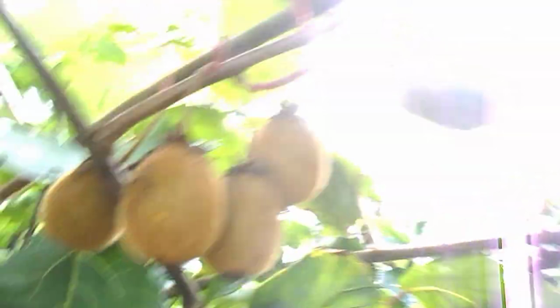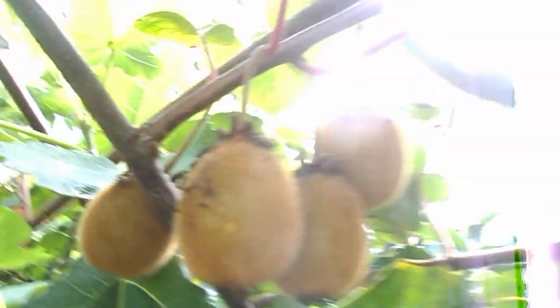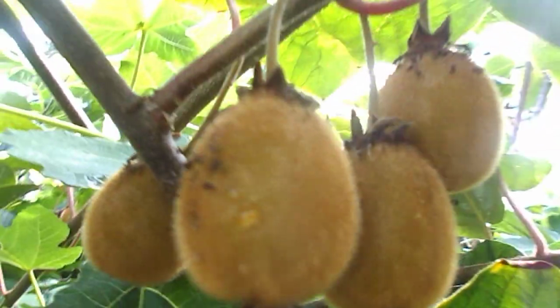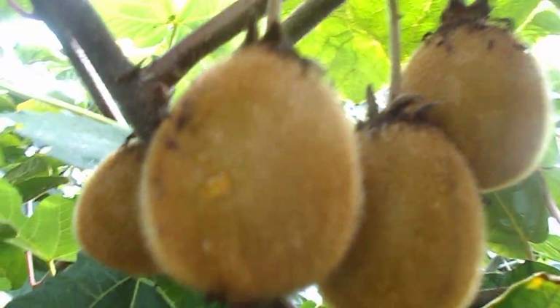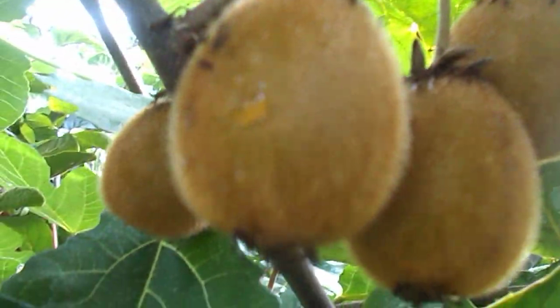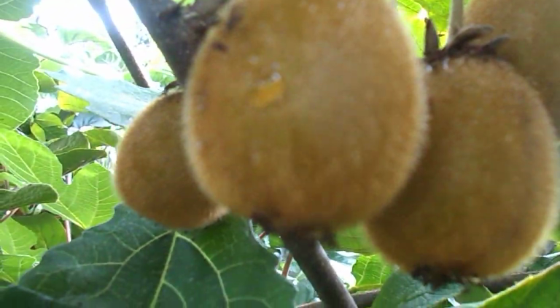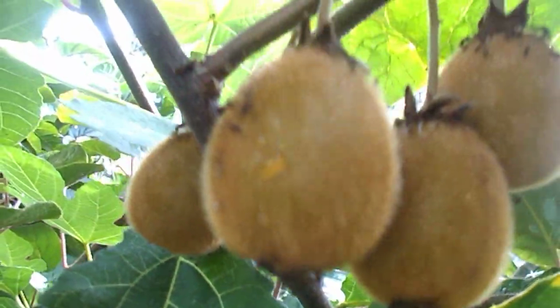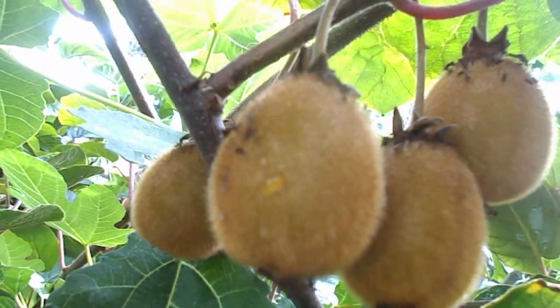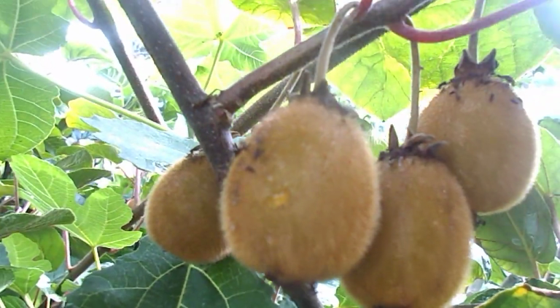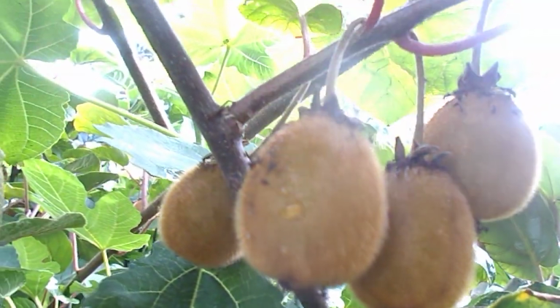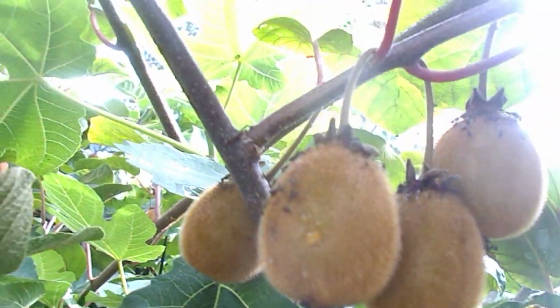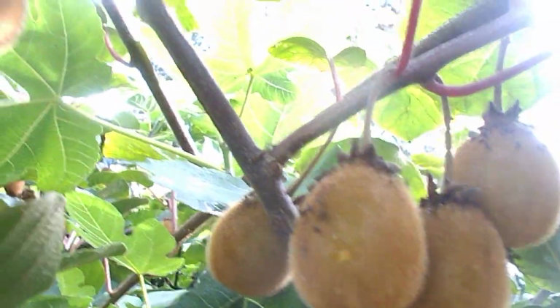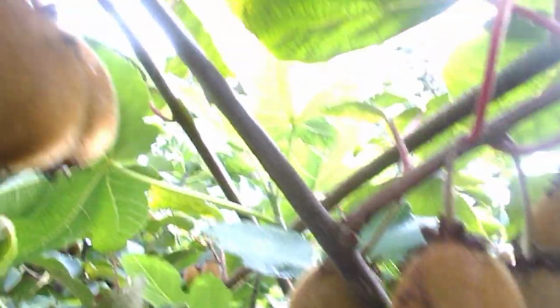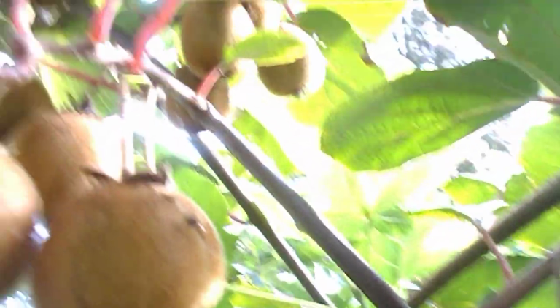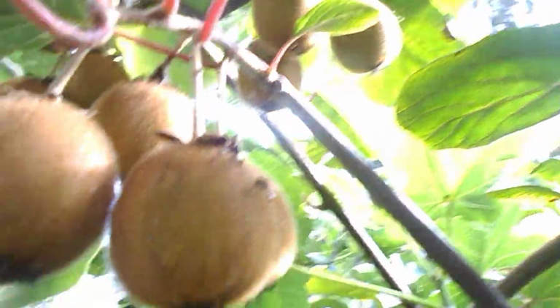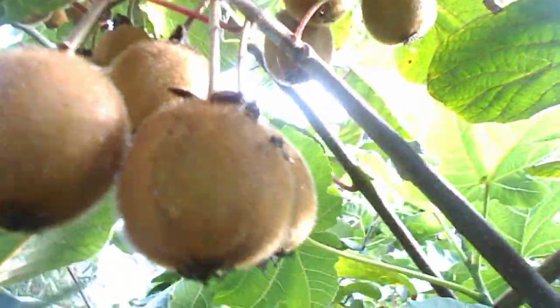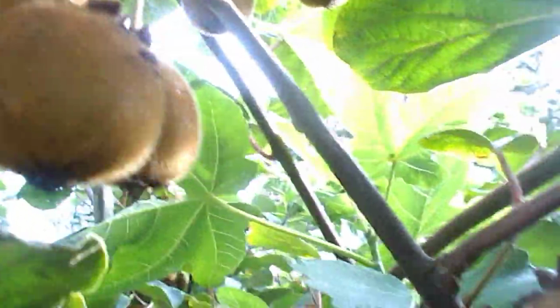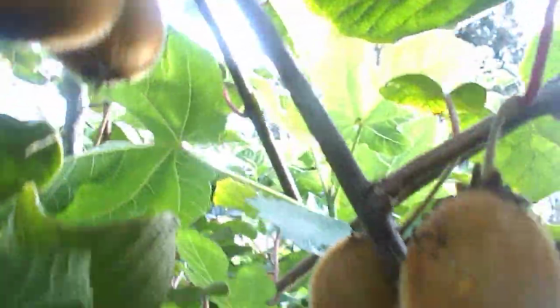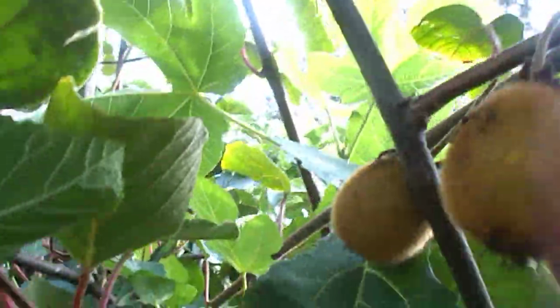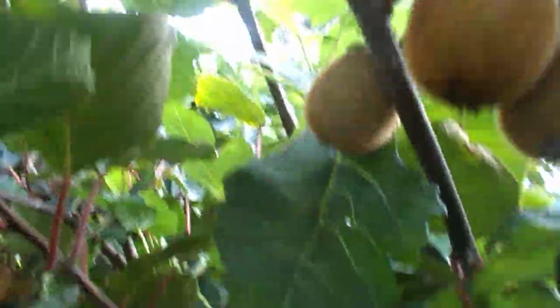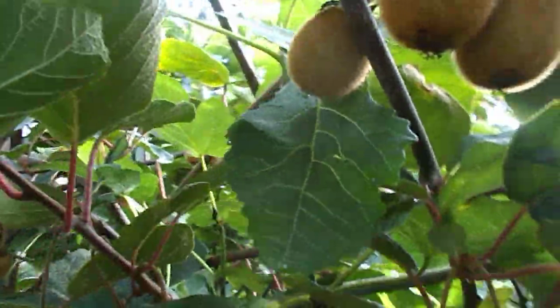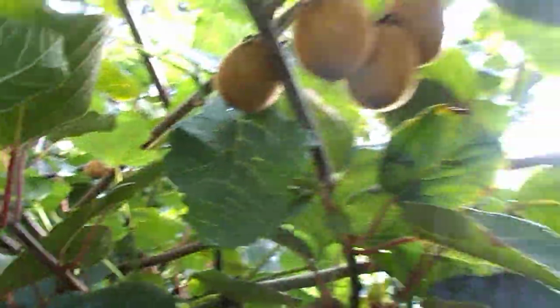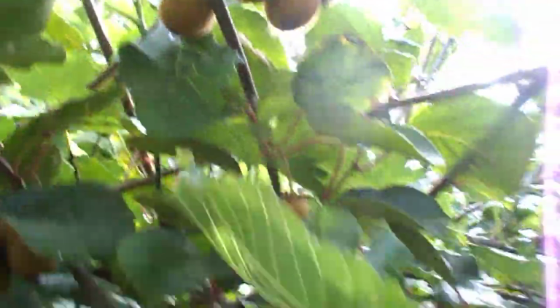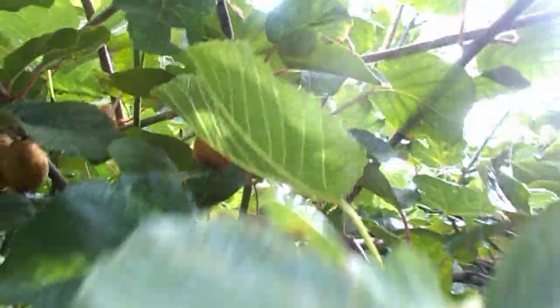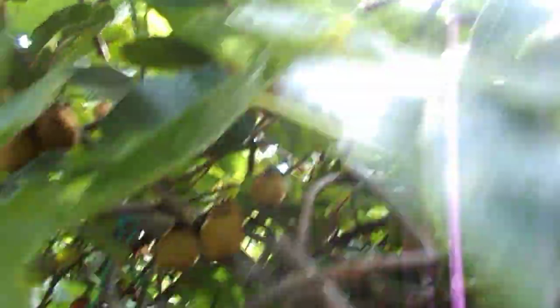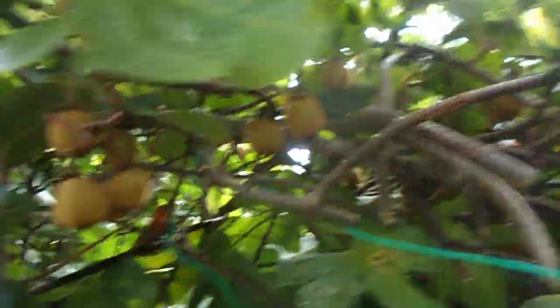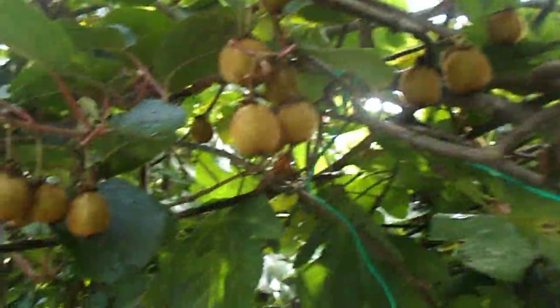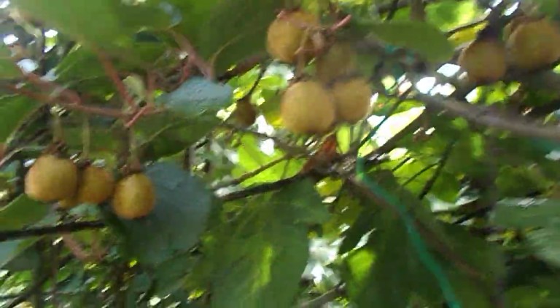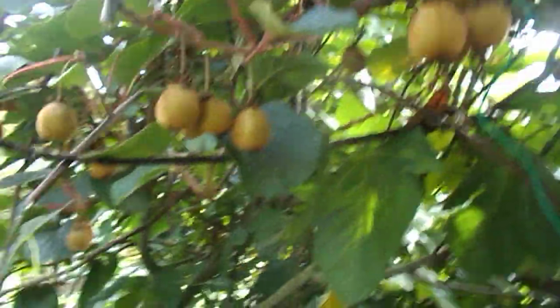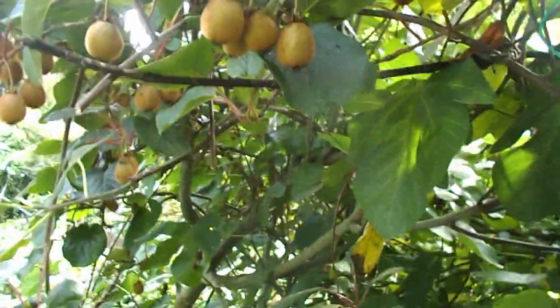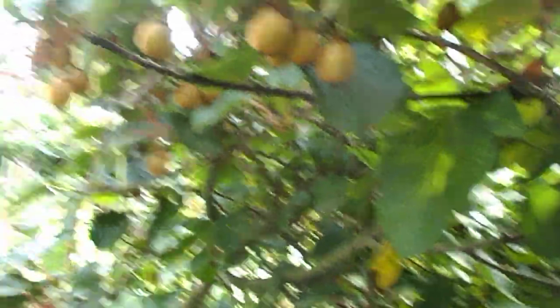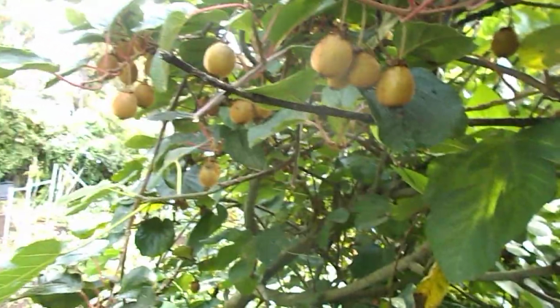Now this one requires a male and a female. This is the female obviously, and the male is just over behind it.